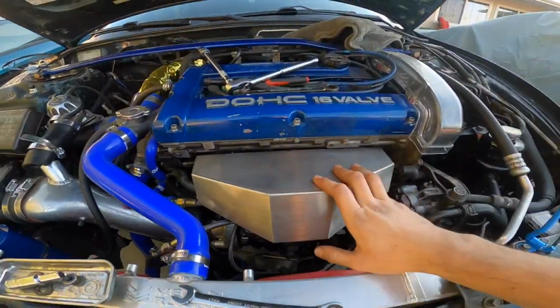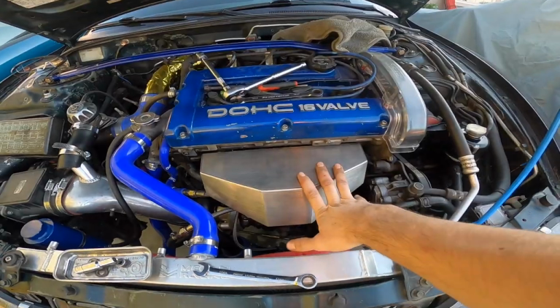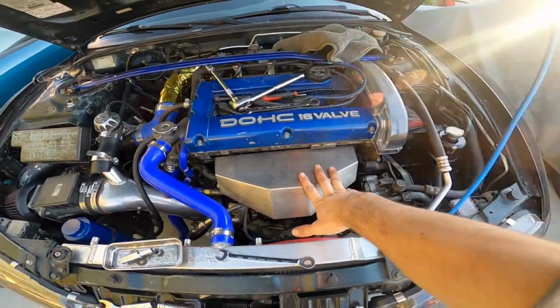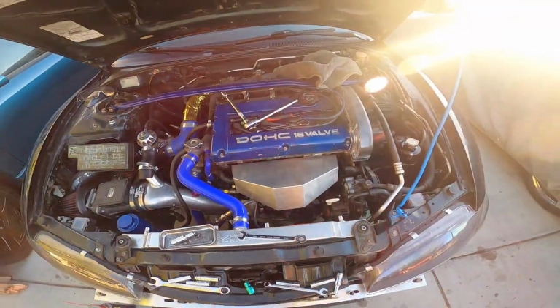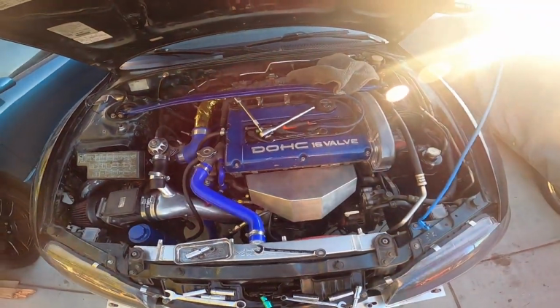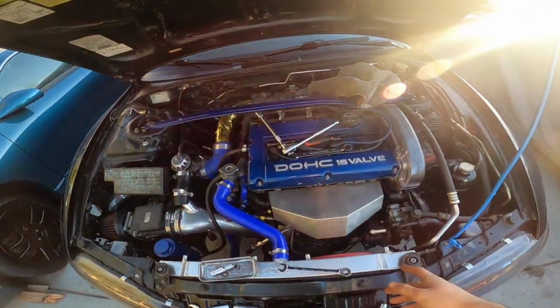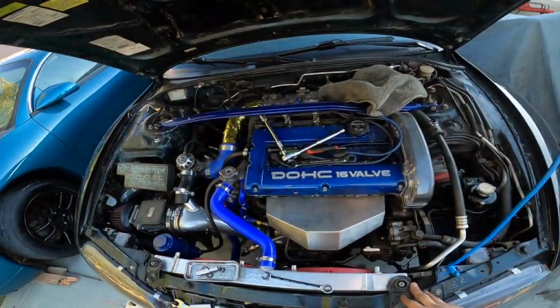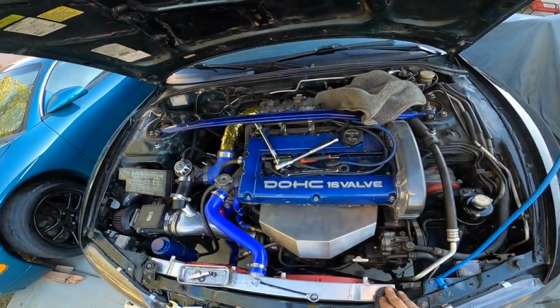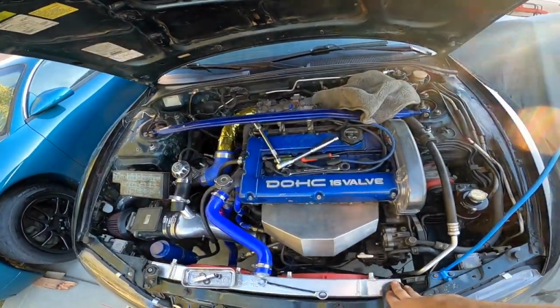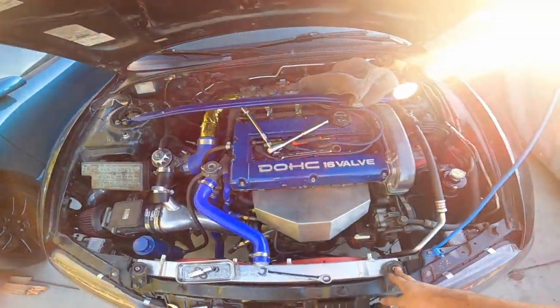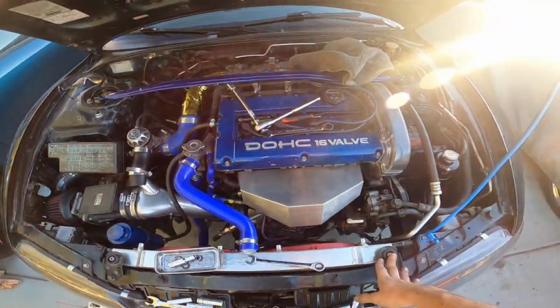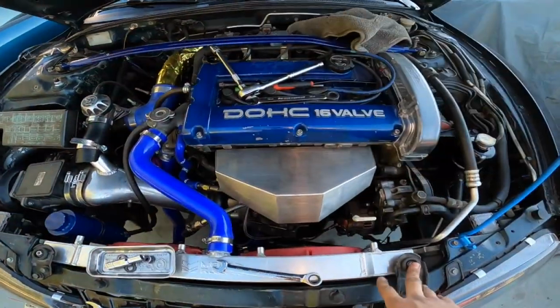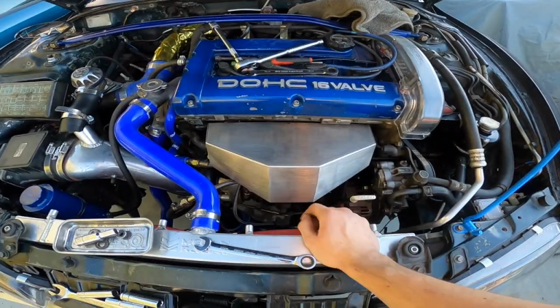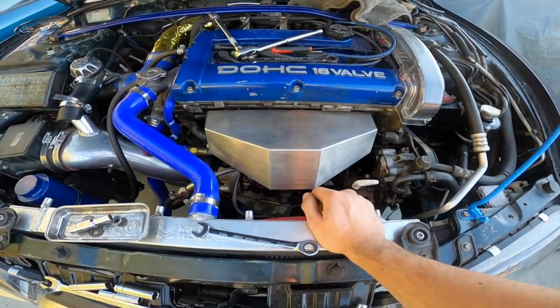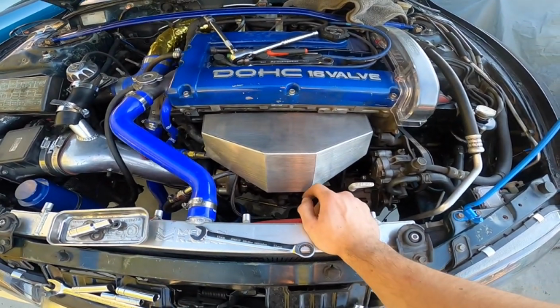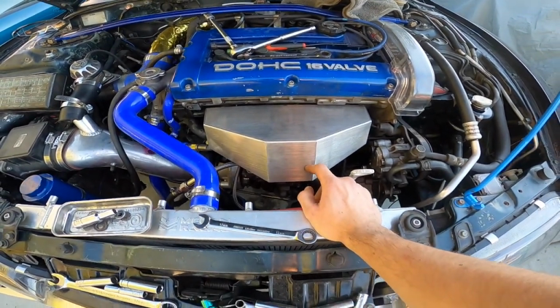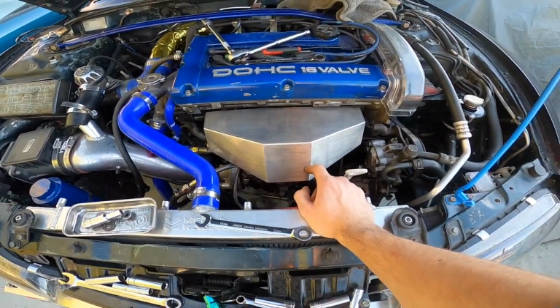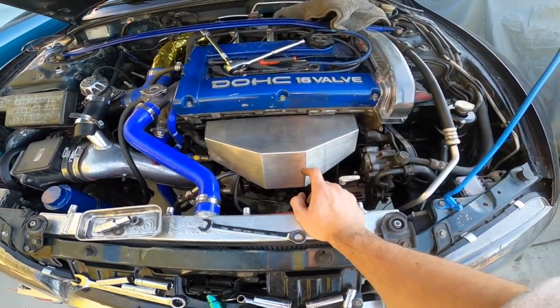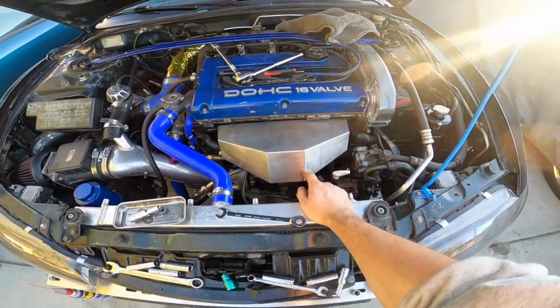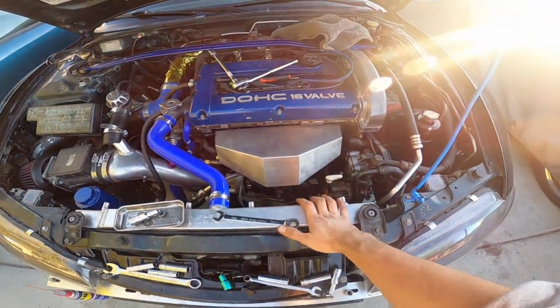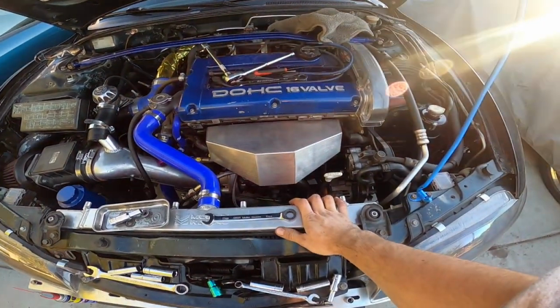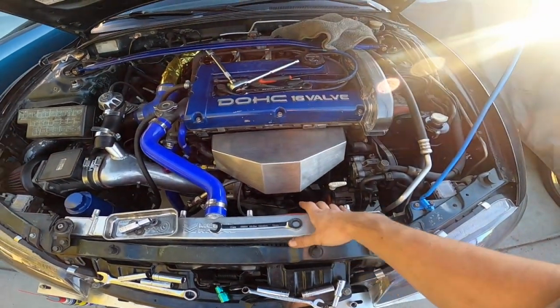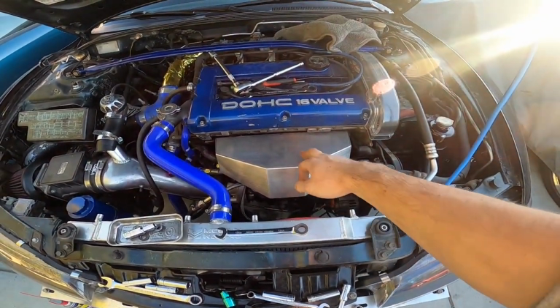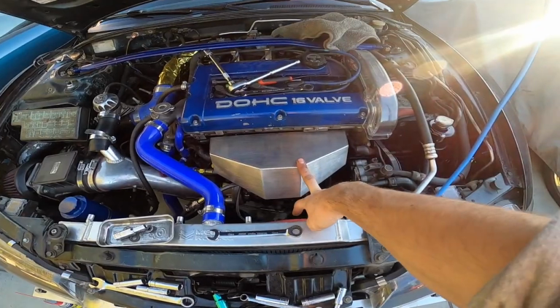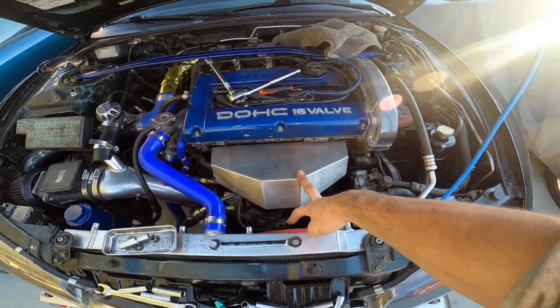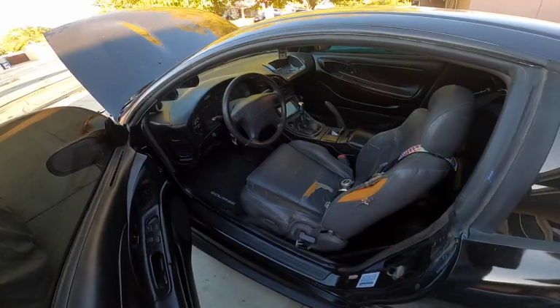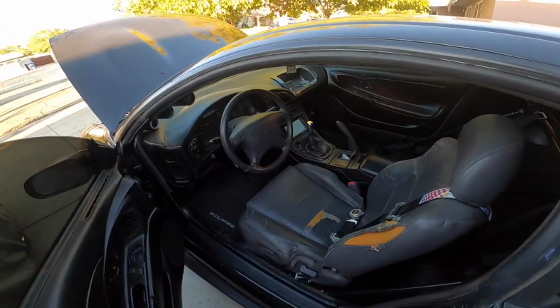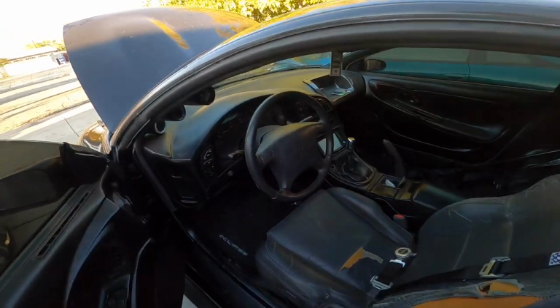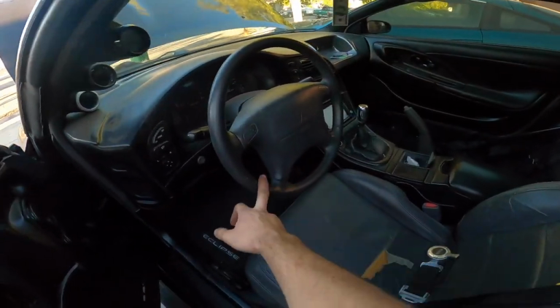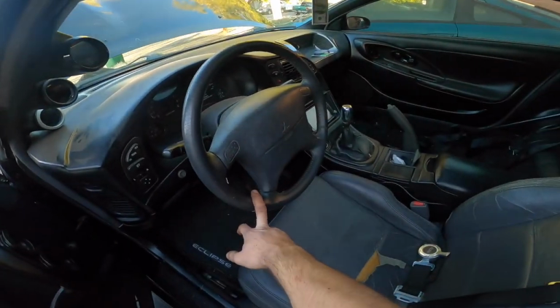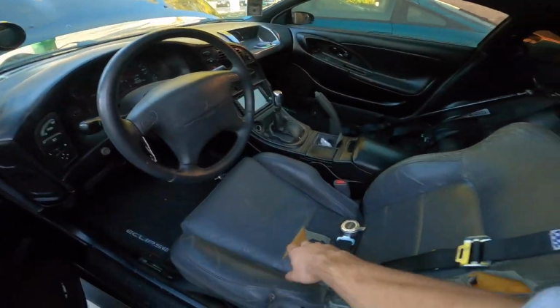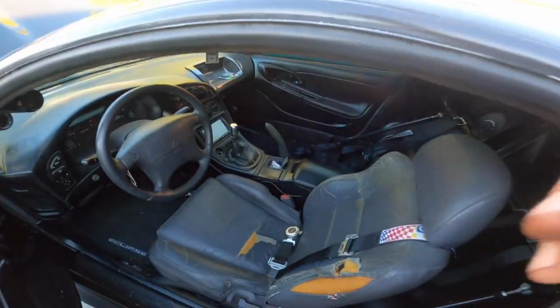I got it bolted up now. That little bolt on the bottom was giving me a hard time because it wasn't lining up at first, but I got it on. It honestly looks way better than before and hopefully it performs better, because my car was overheating on the freeway — as soon as I'd go like 60 it would start overheating. So hopefully this lowers the temp. Now I'm gonna change the steering wheel and then put on the seats.